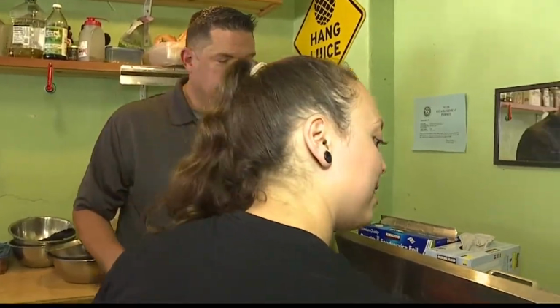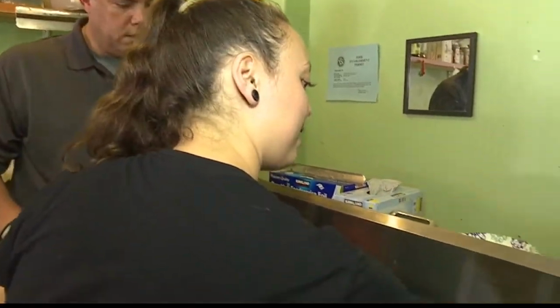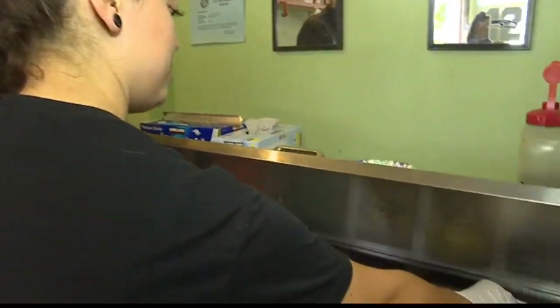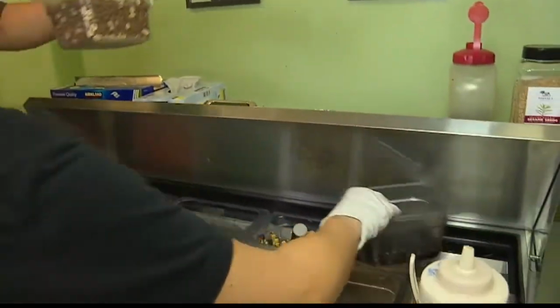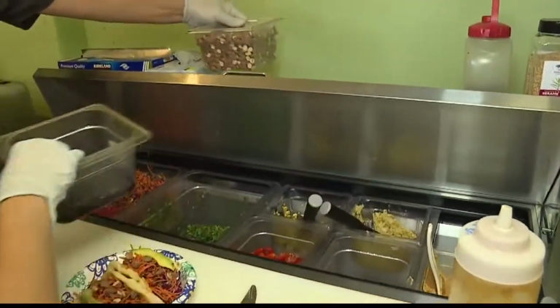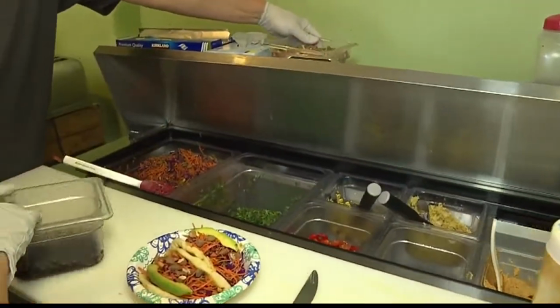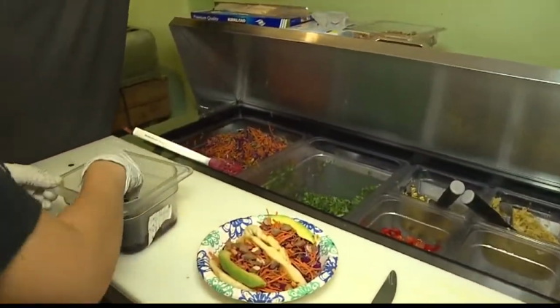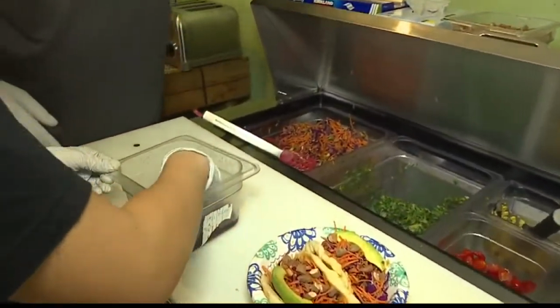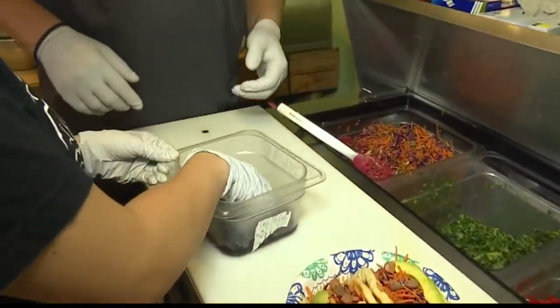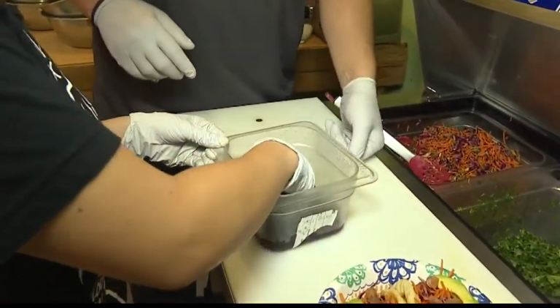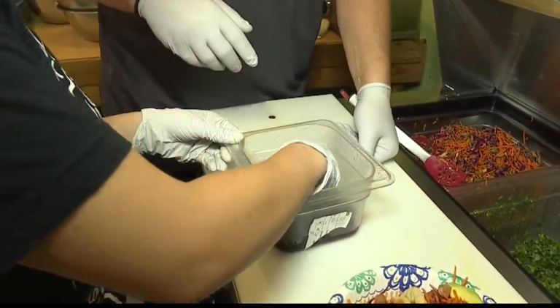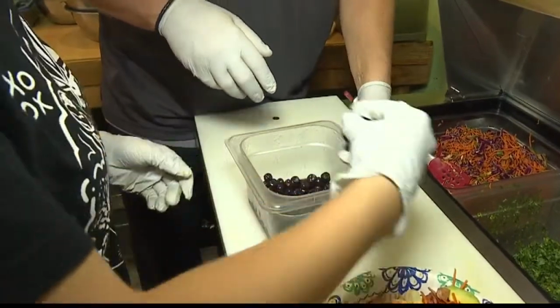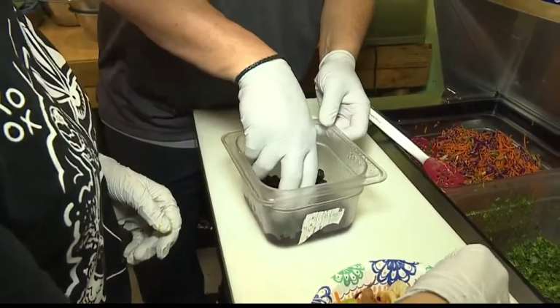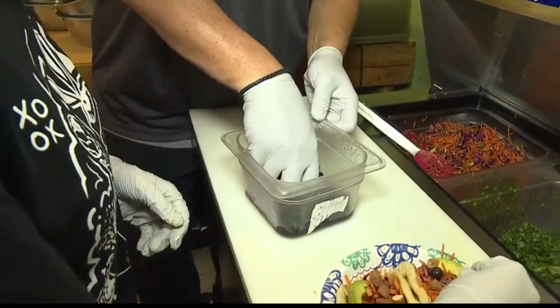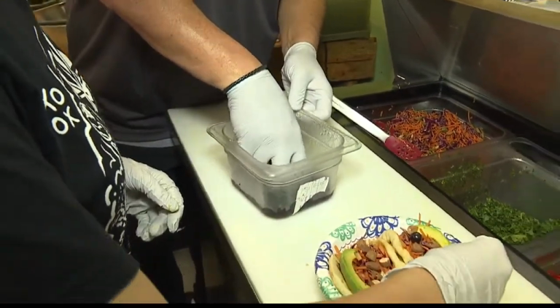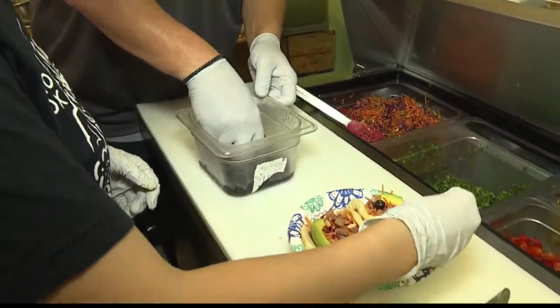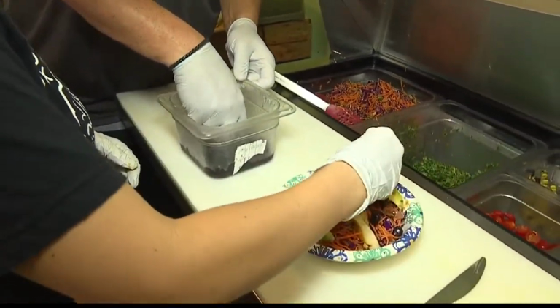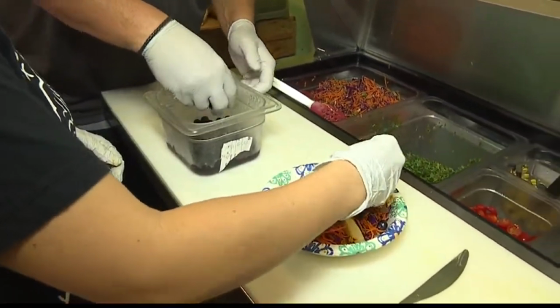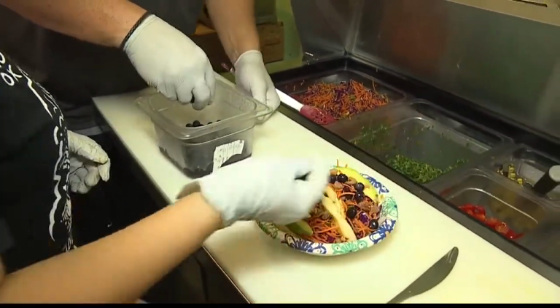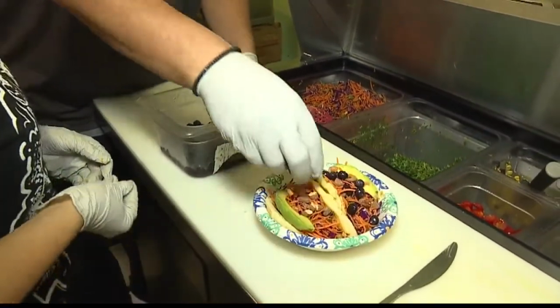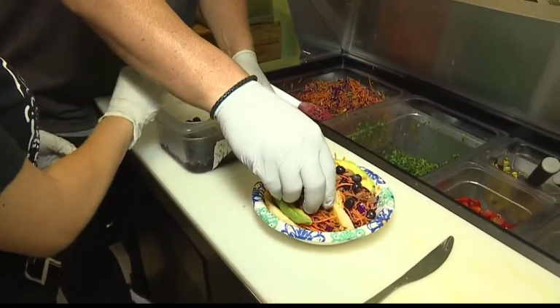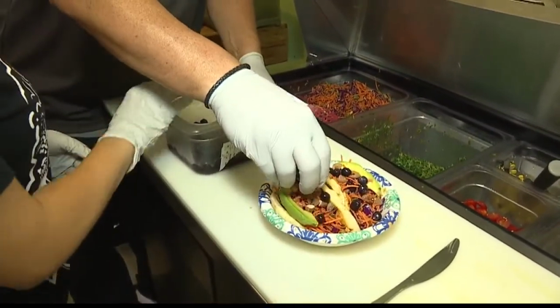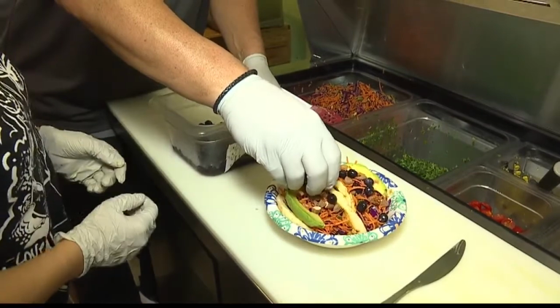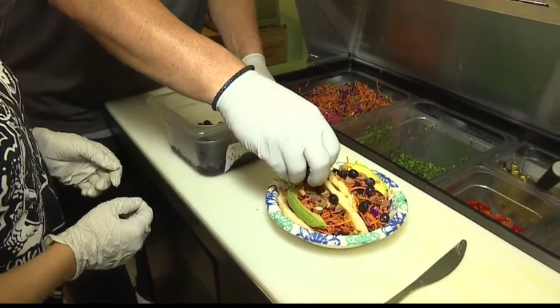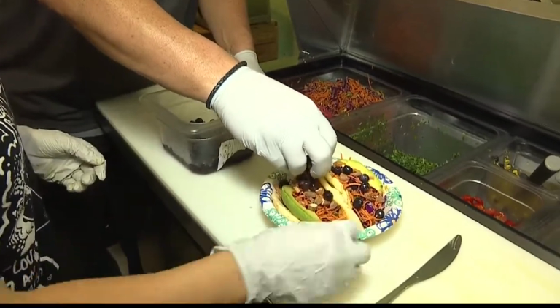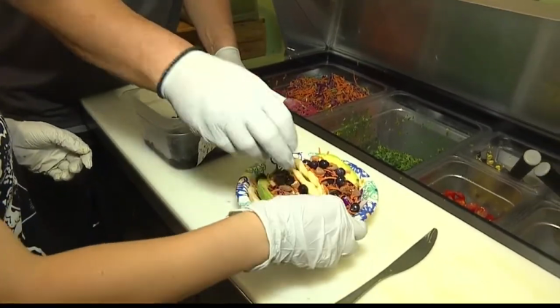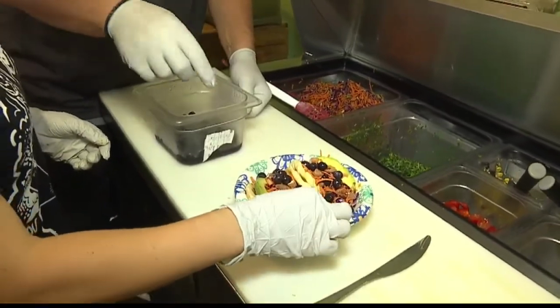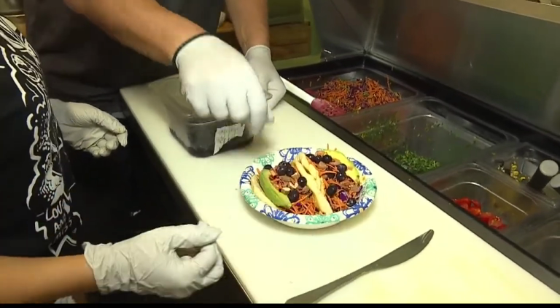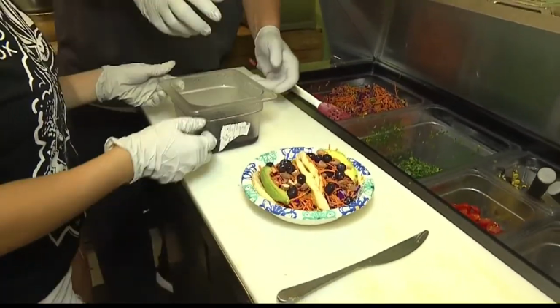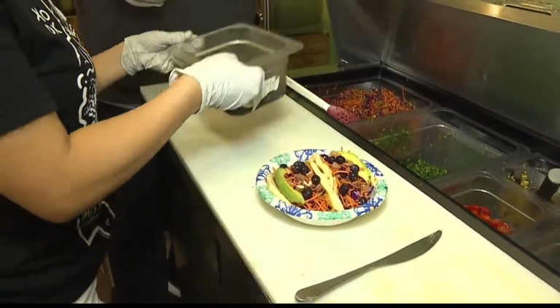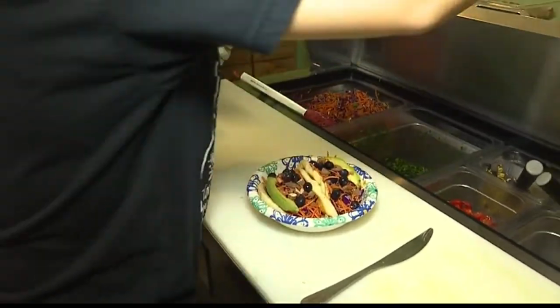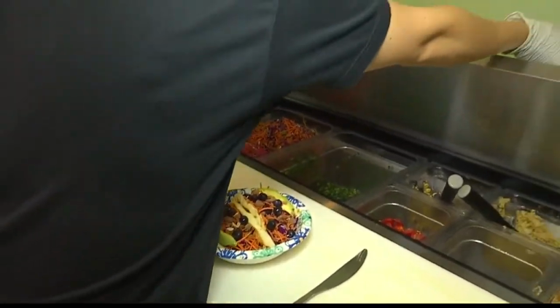And then next we're going to do some blueberries — about the same amount. So you're getting about six or seven blueberries. Mine's falling all over the place. No, it's perfect.